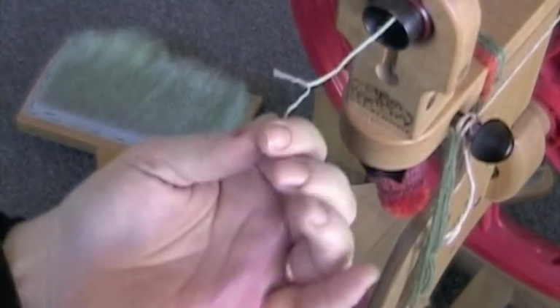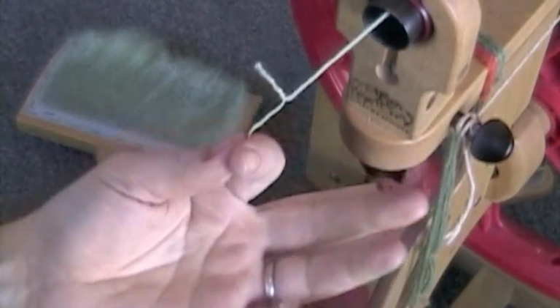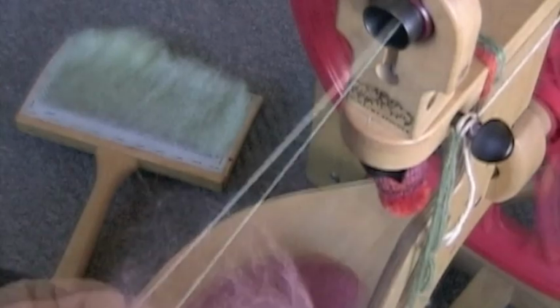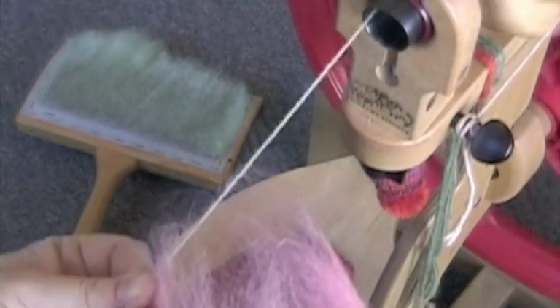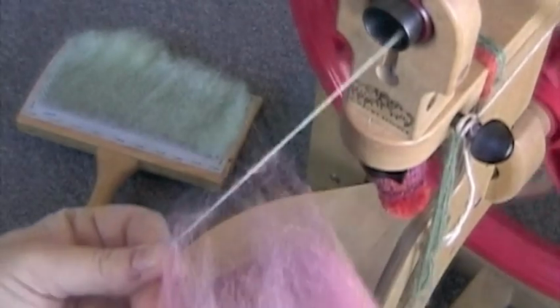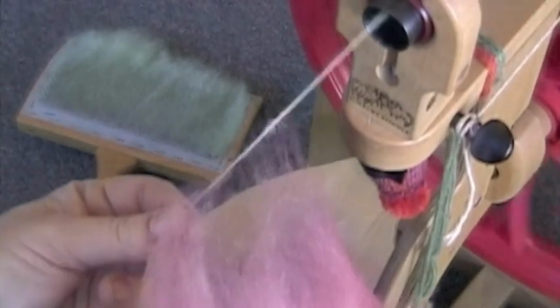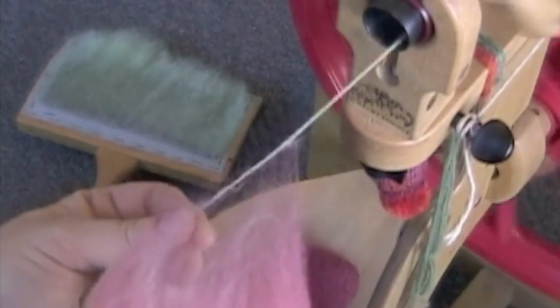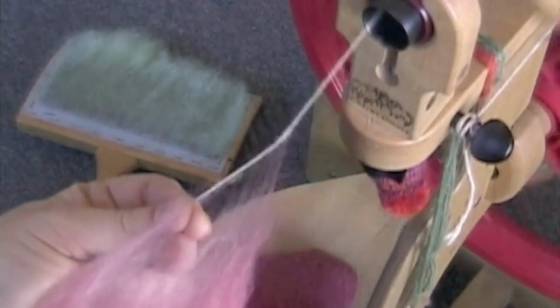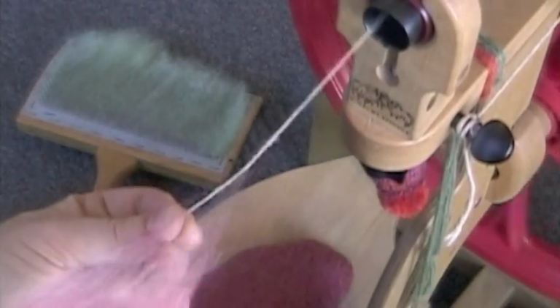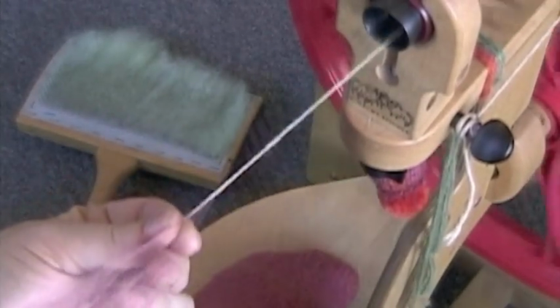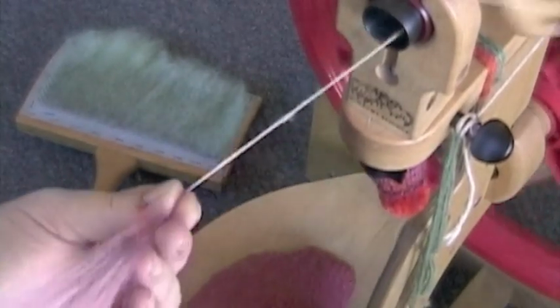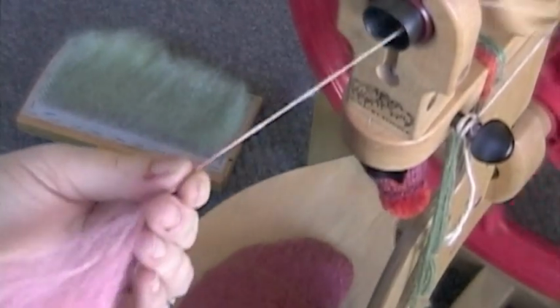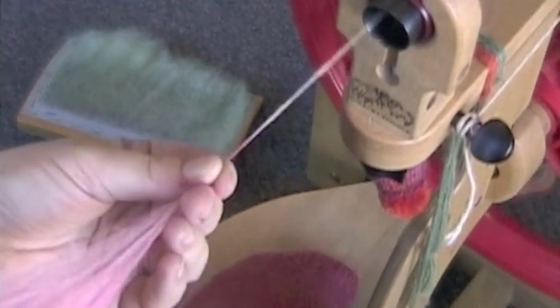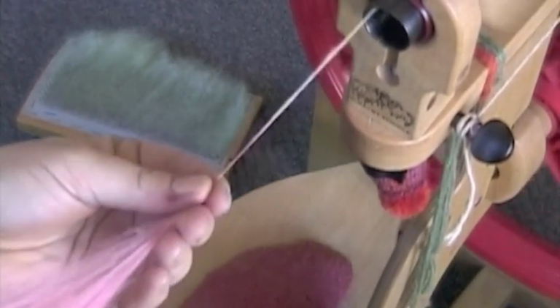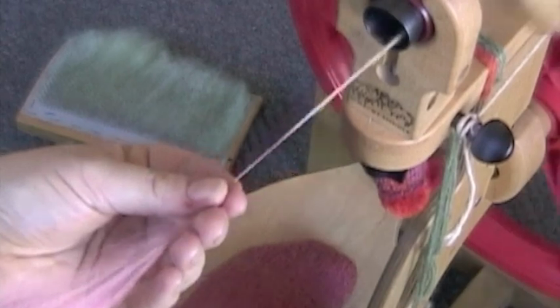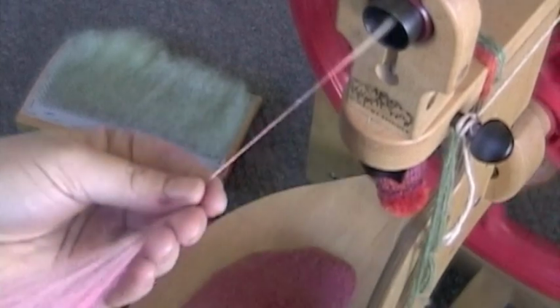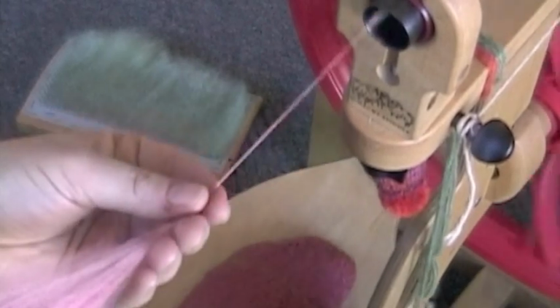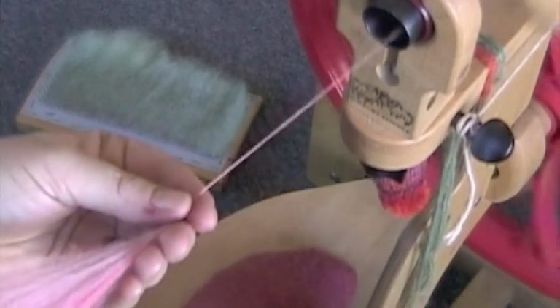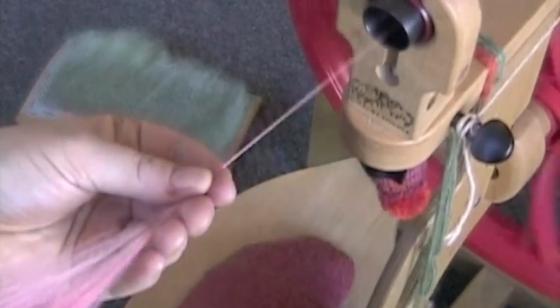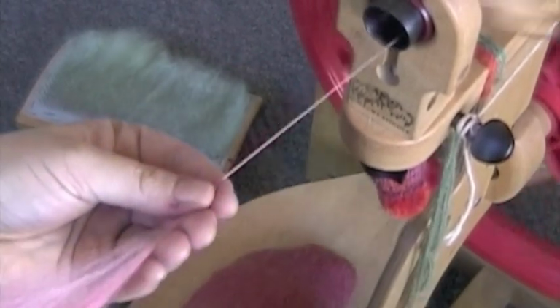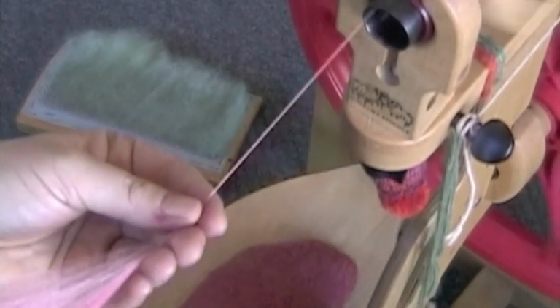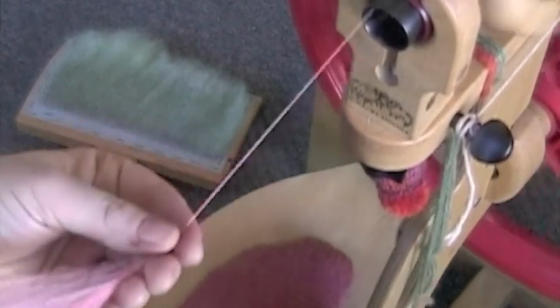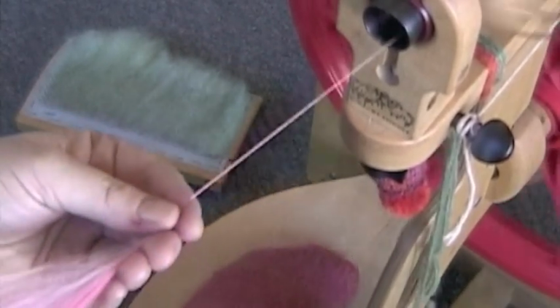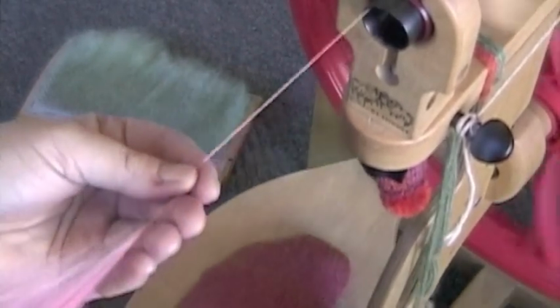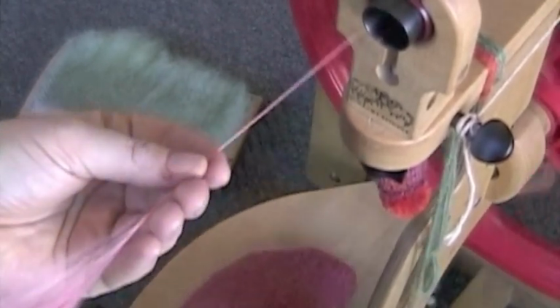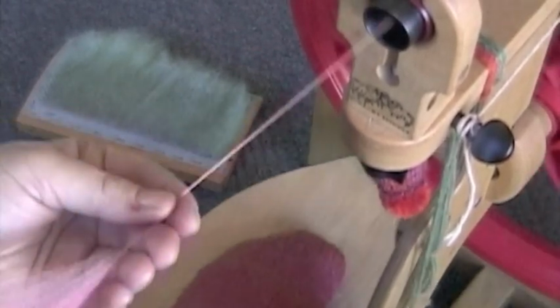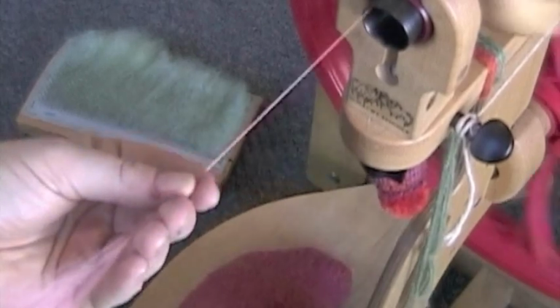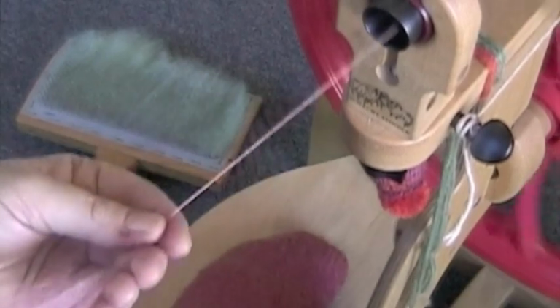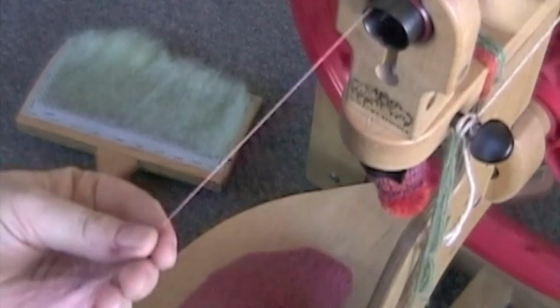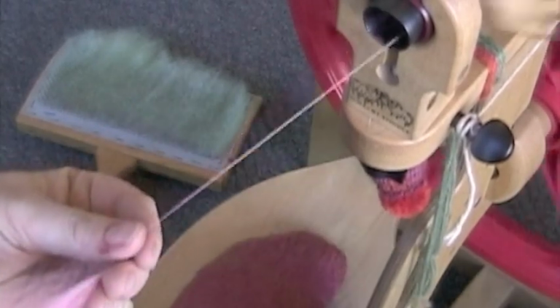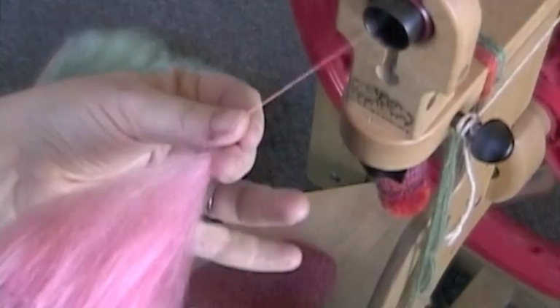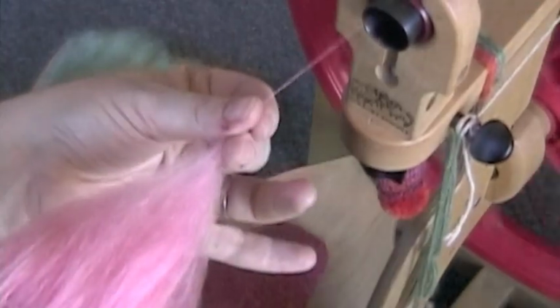Smooth the tips hanging over the edge of the card together. Join the fiber in the same way you did before. This yarn will require more treadling and less tension. You will create a smoother yarn, smaller in diameter with more luster.